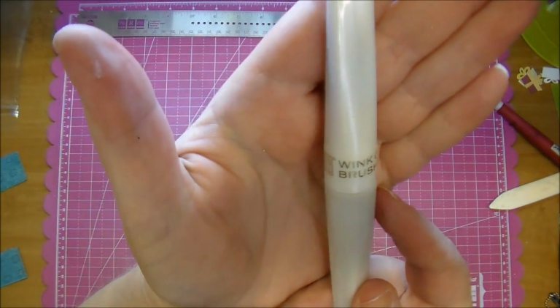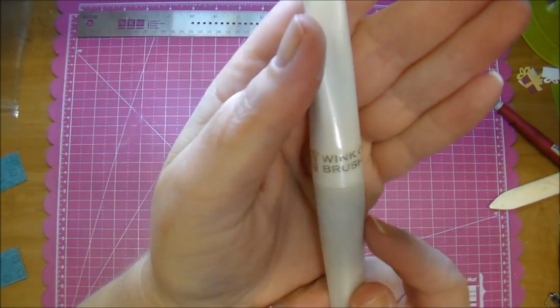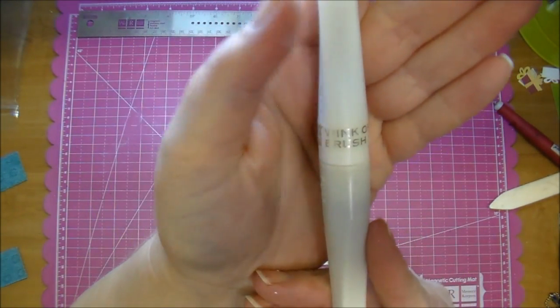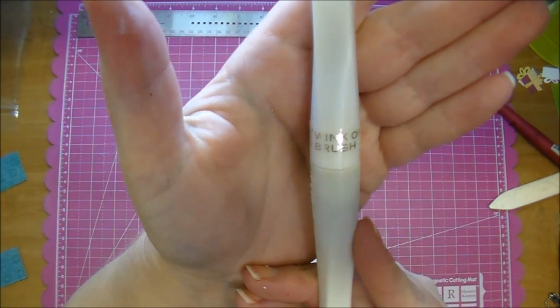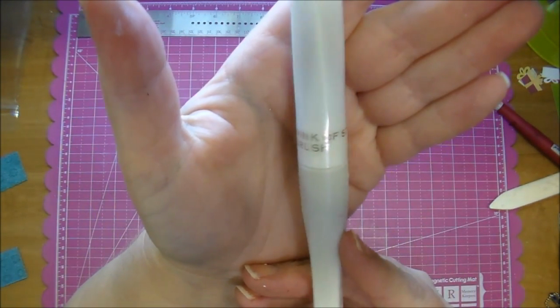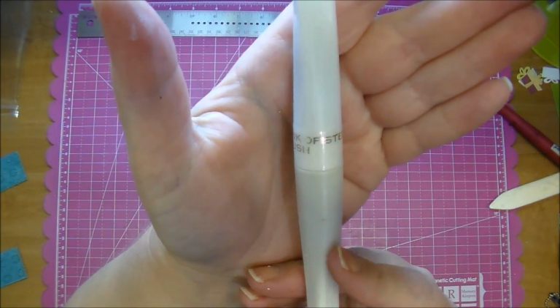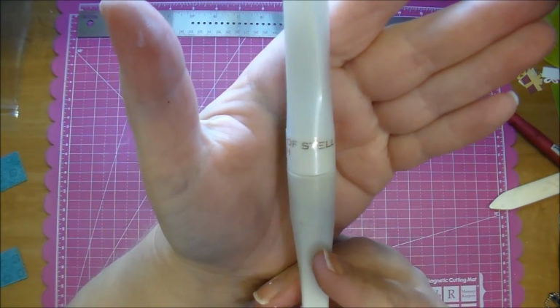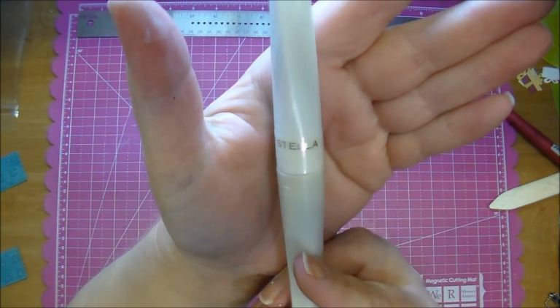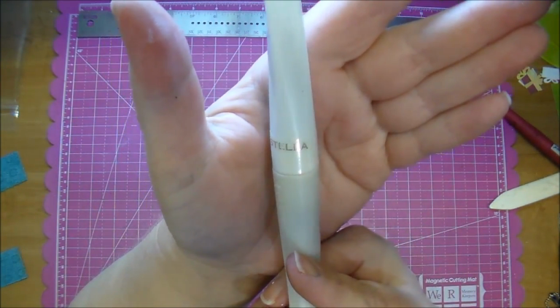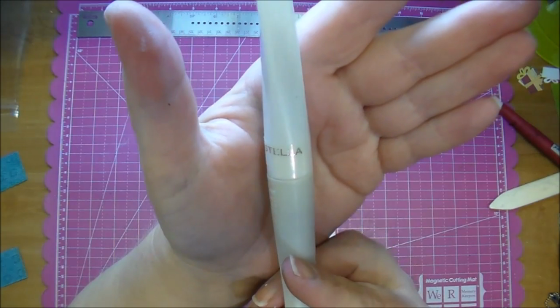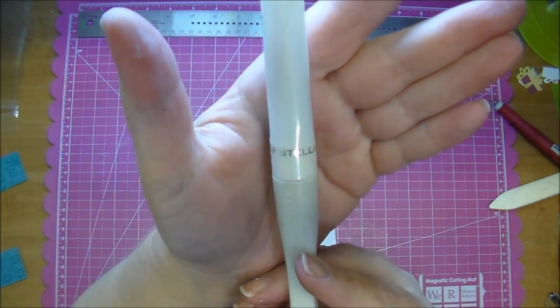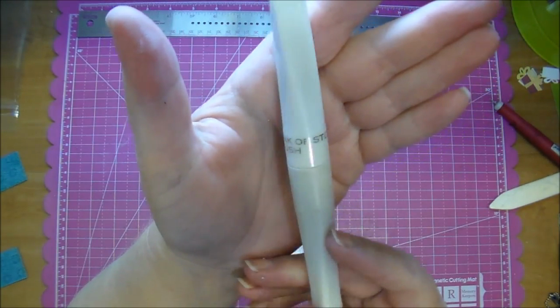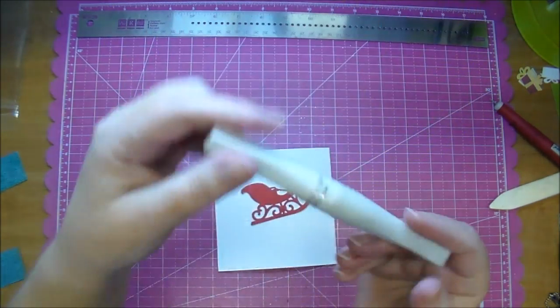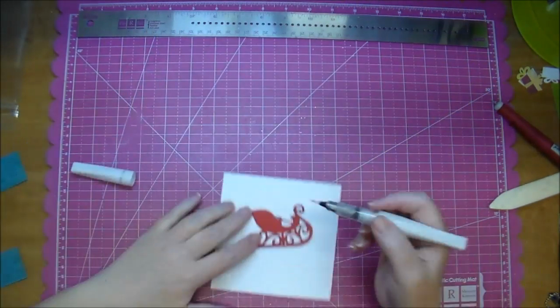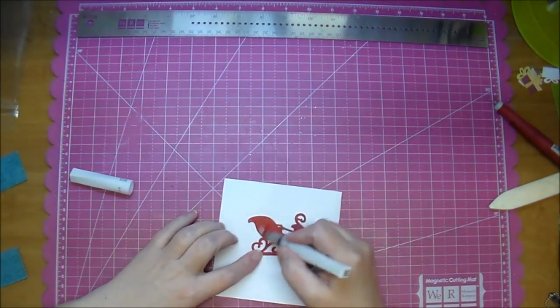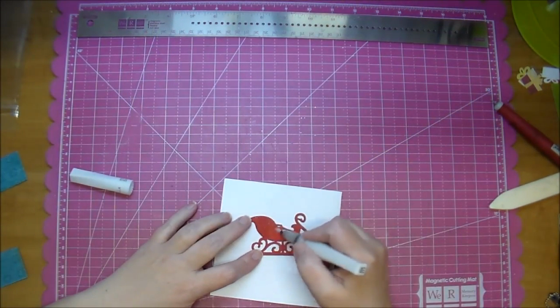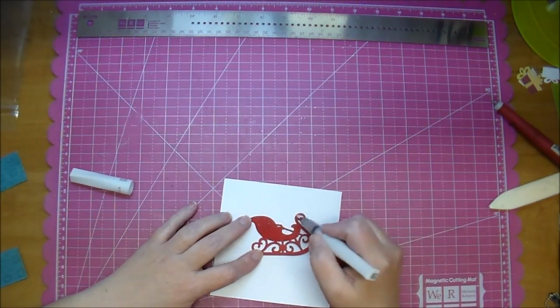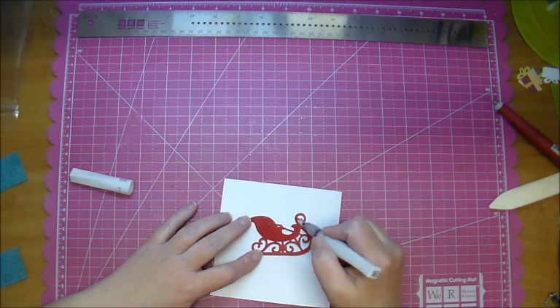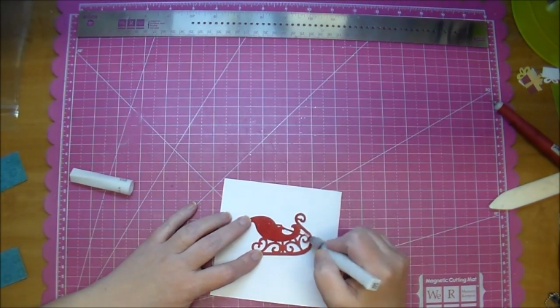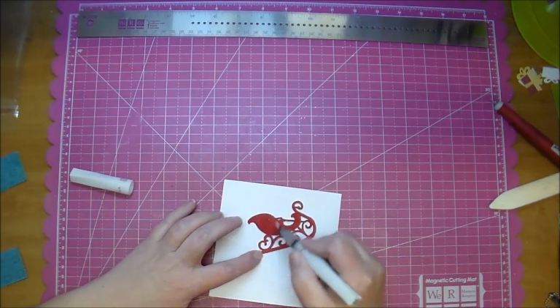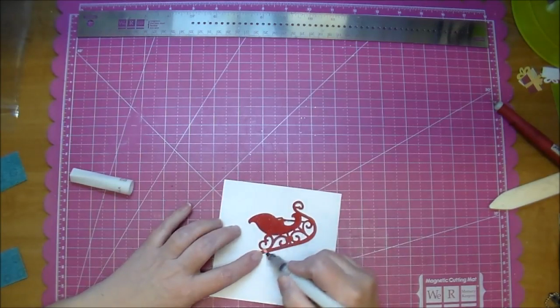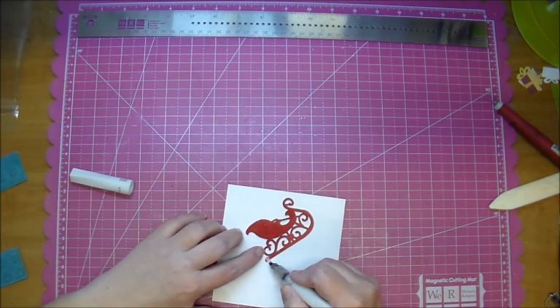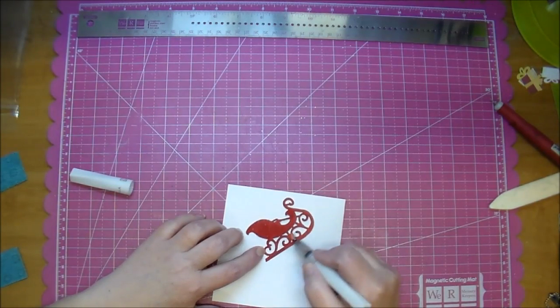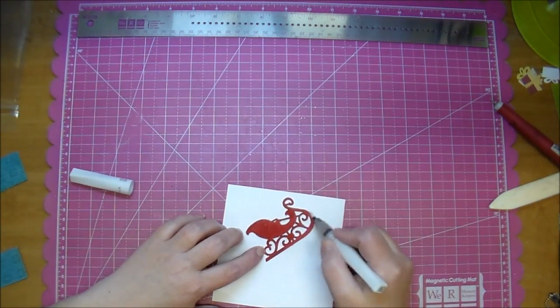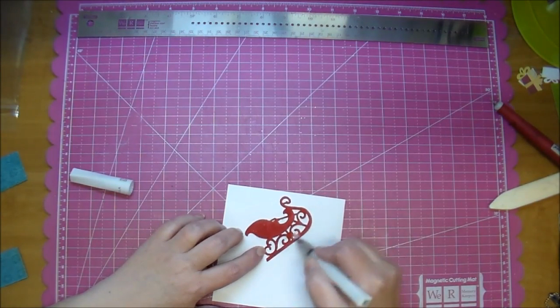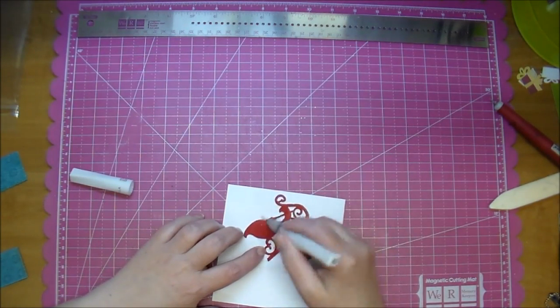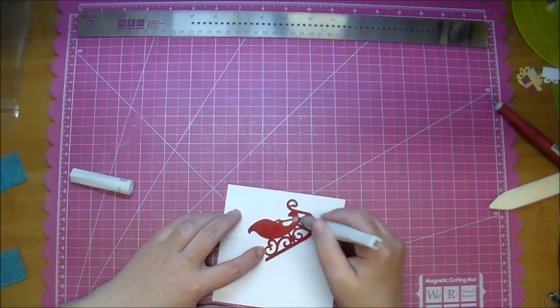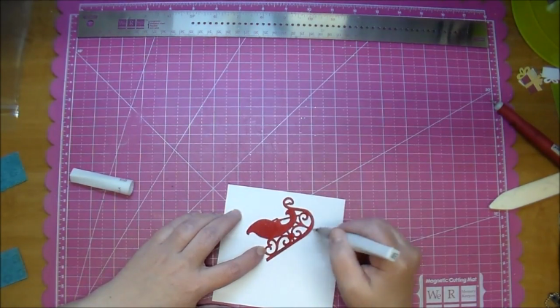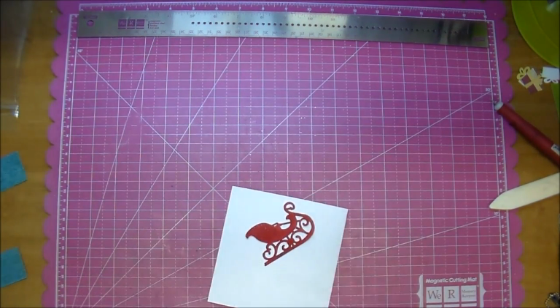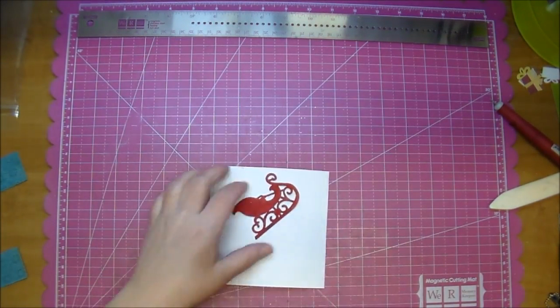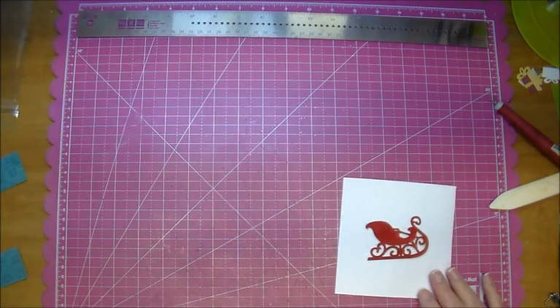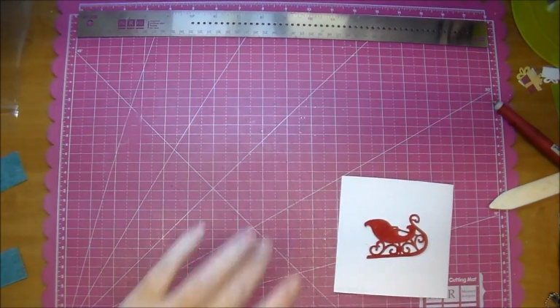Here is a Wink of Stella clear glitter brush pen. I'm going to add that to my sleigh so I can set it aside and let it dry. It only takes a minute or two to dry and it just gives it a tiny bit of shimmer.